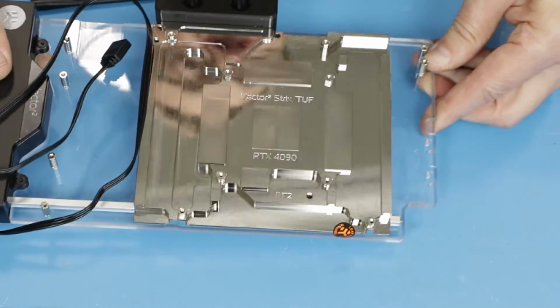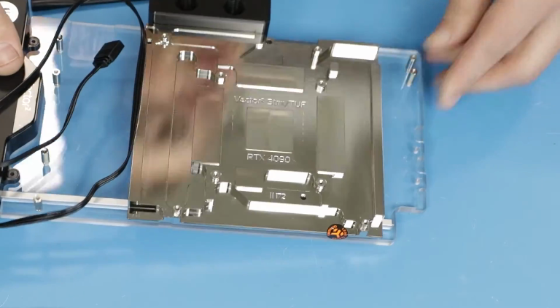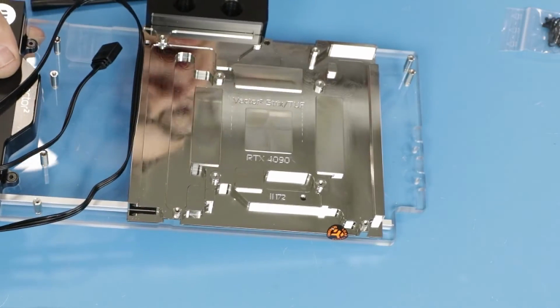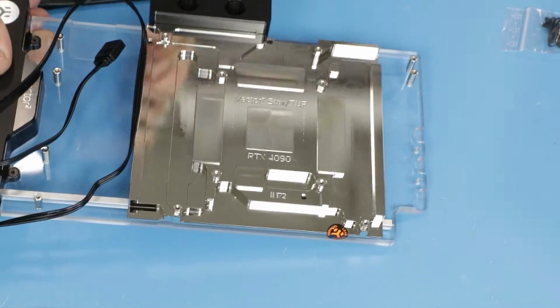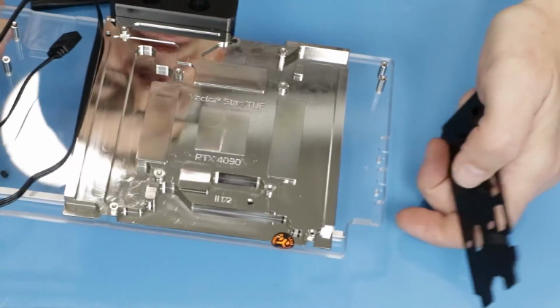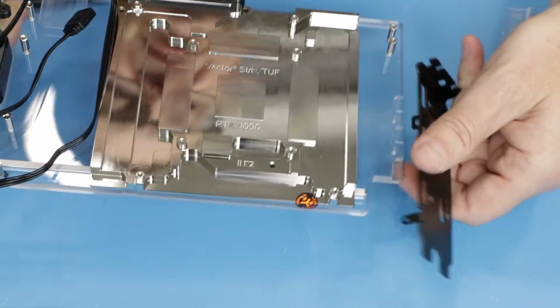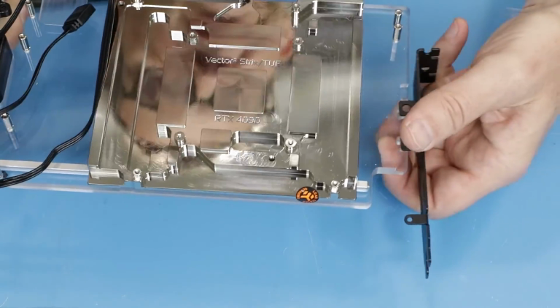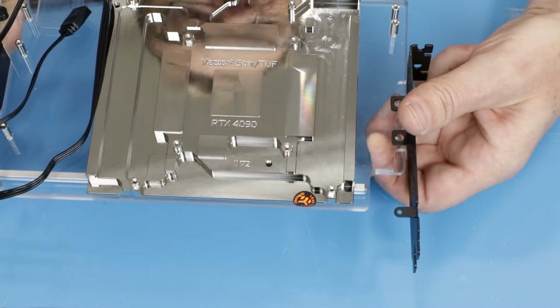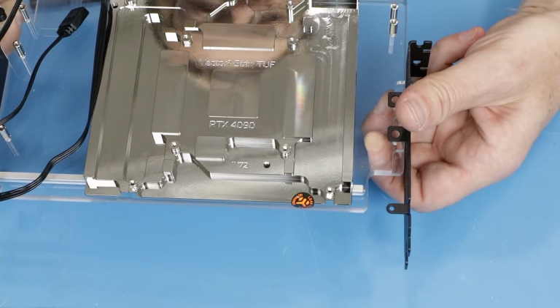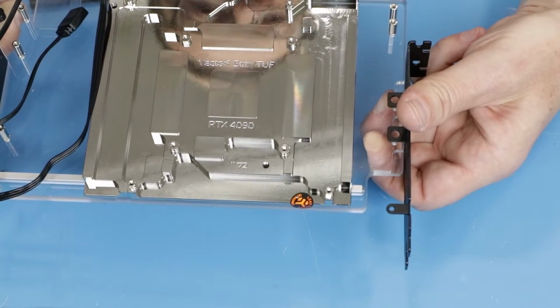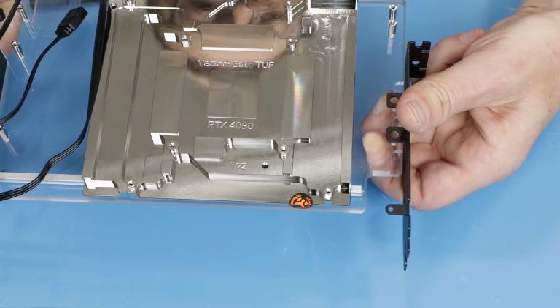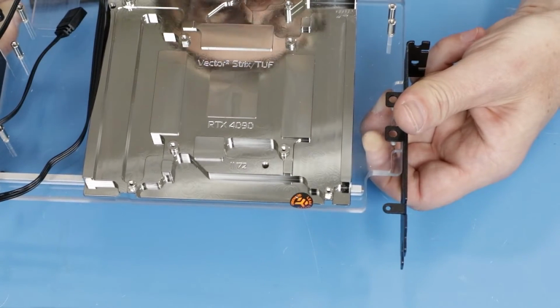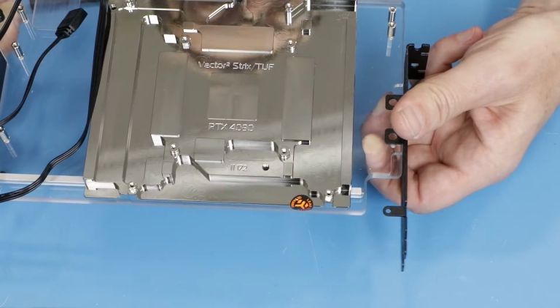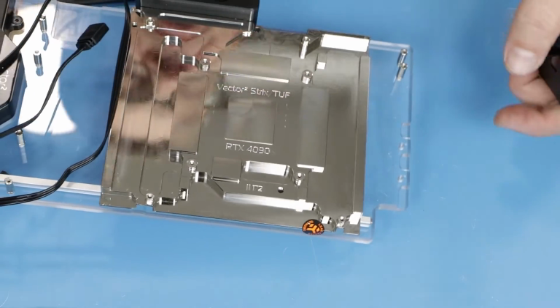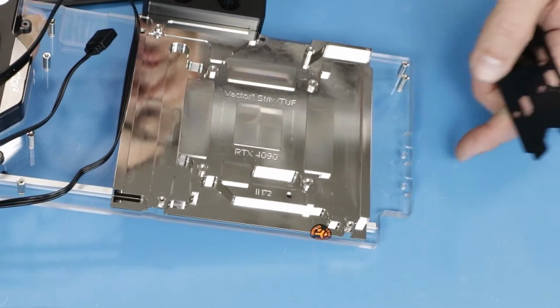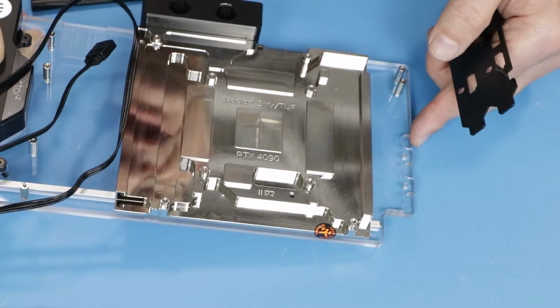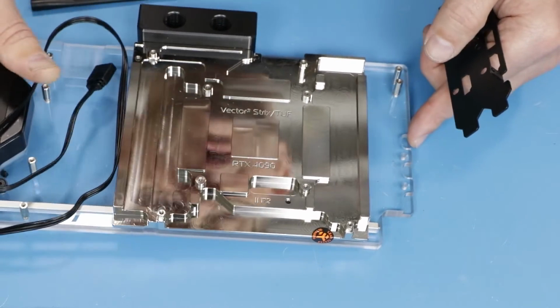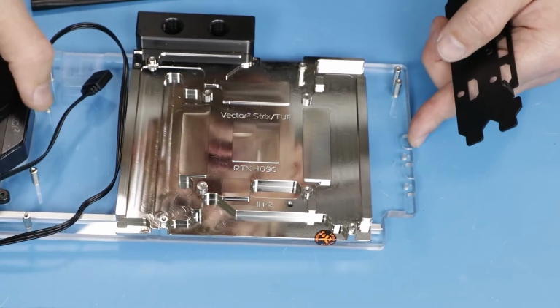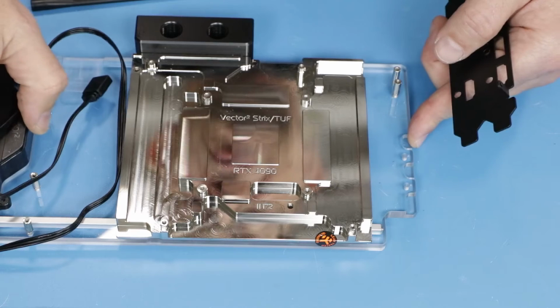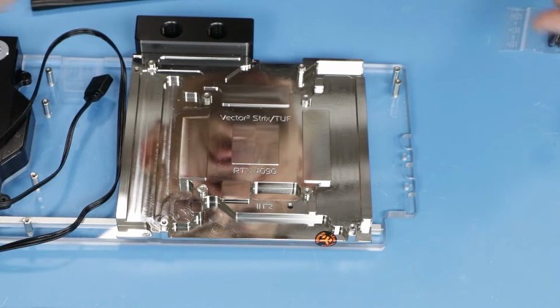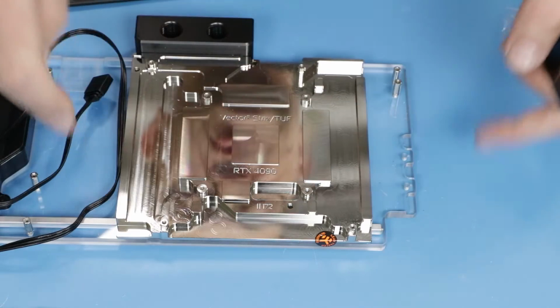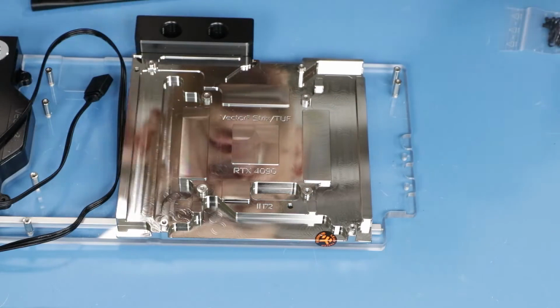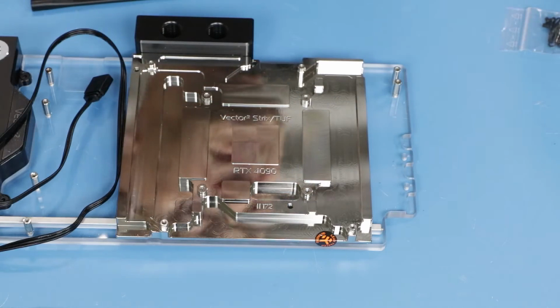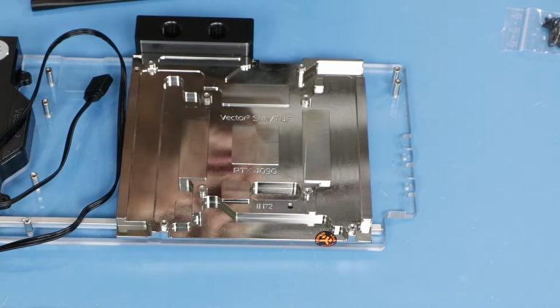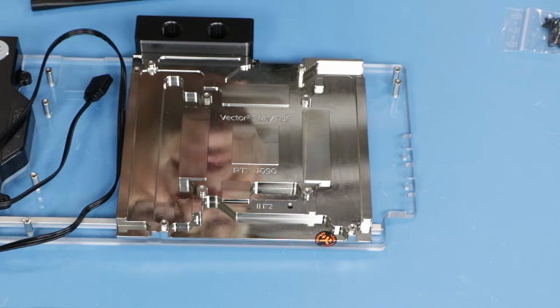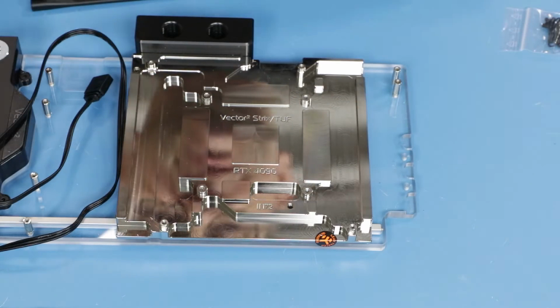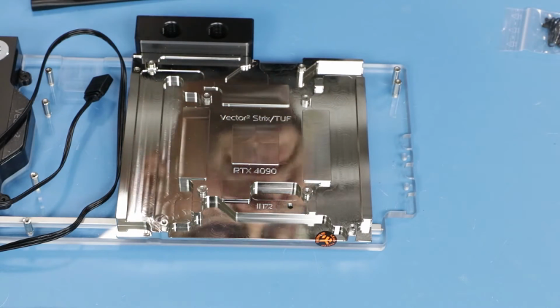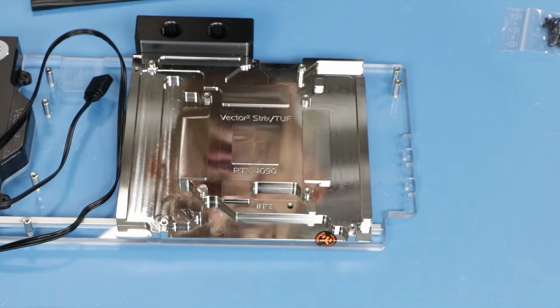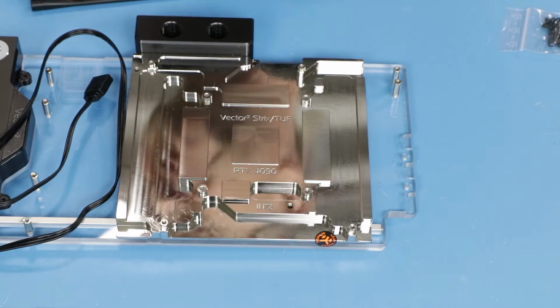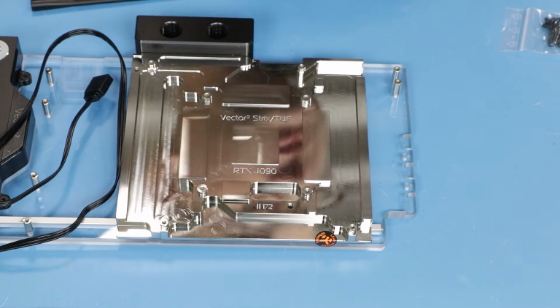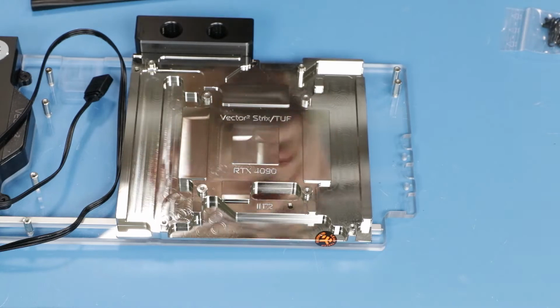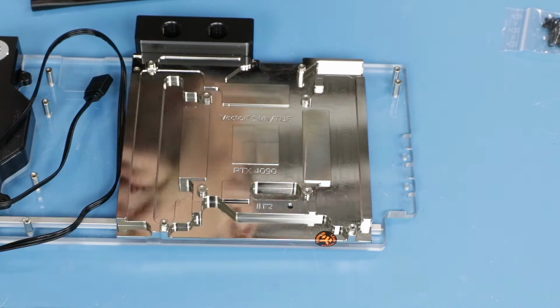Step two would be attaching the bracket to the backplate, and then we can continue with the usual installation of all the thermal pad business and things like this. So let's just do that.